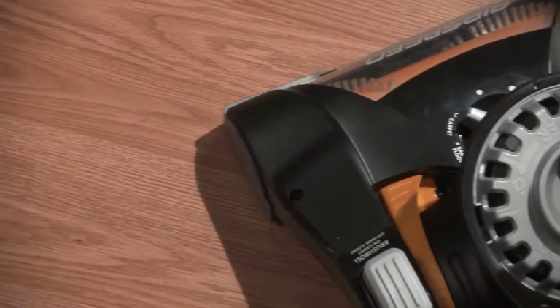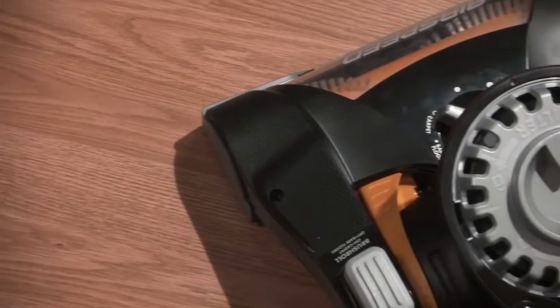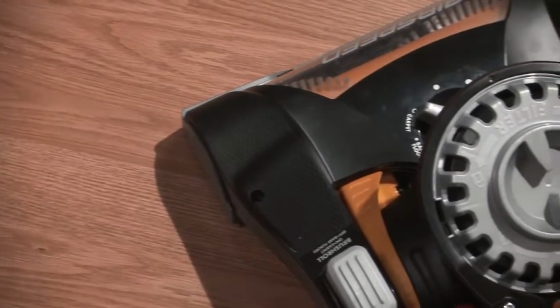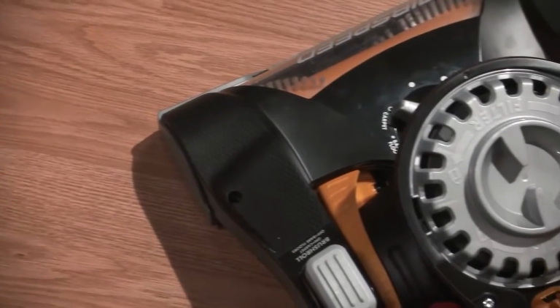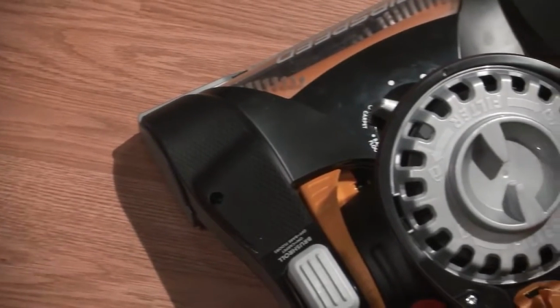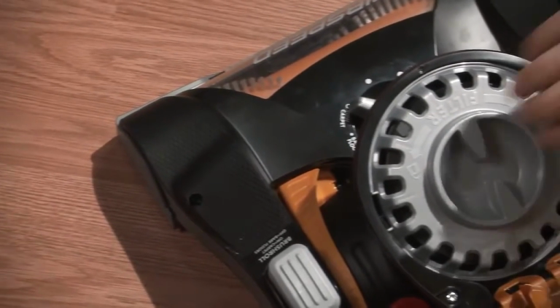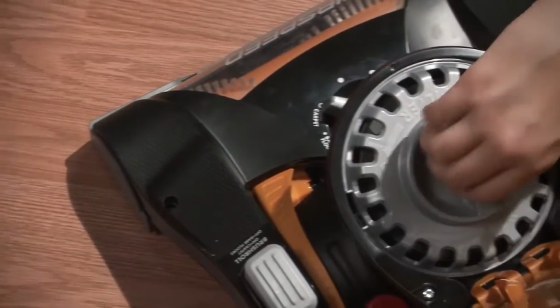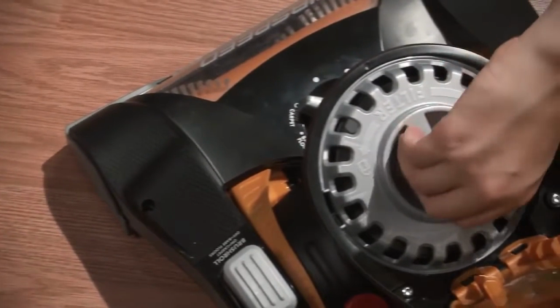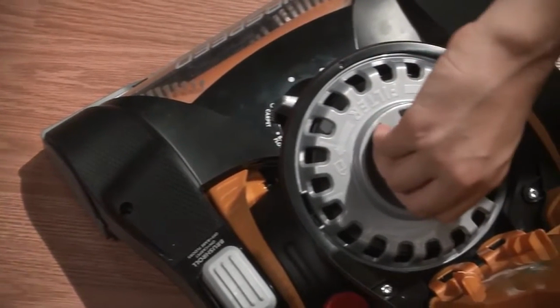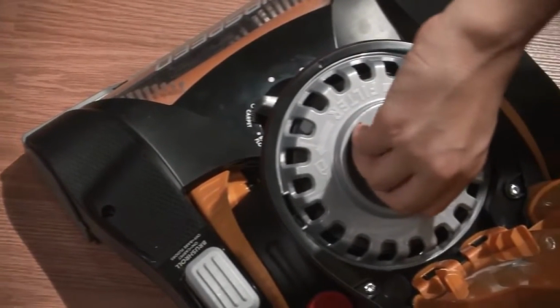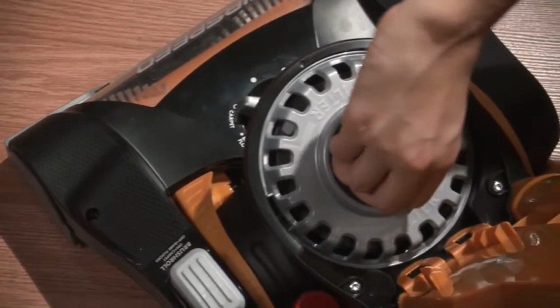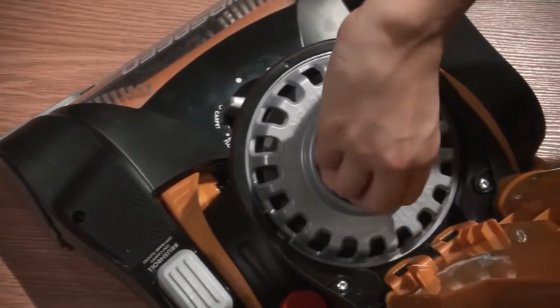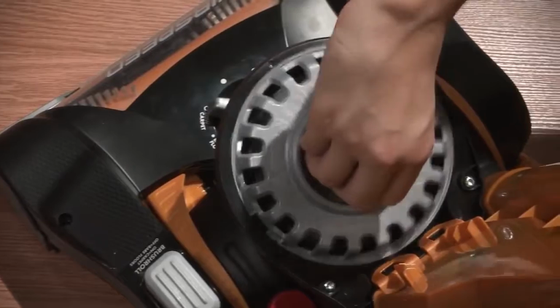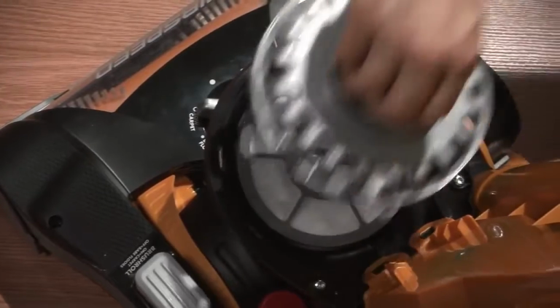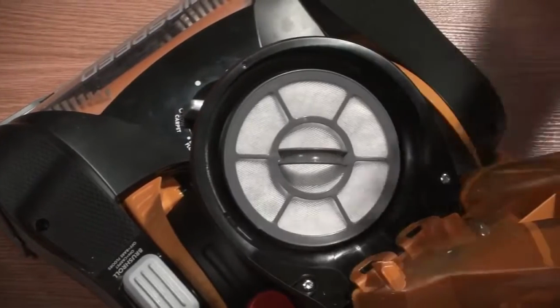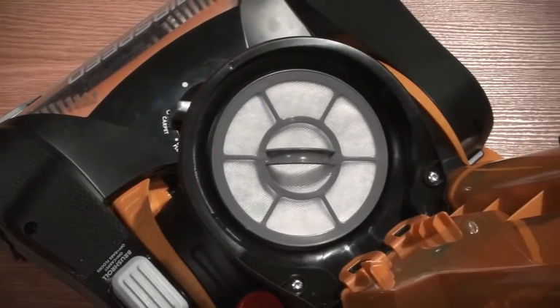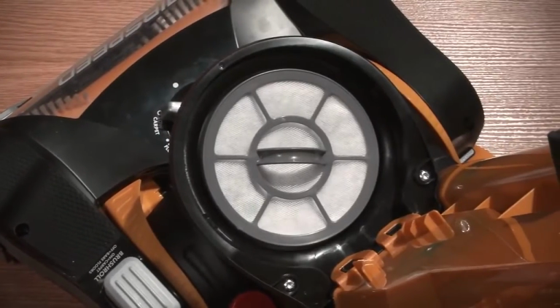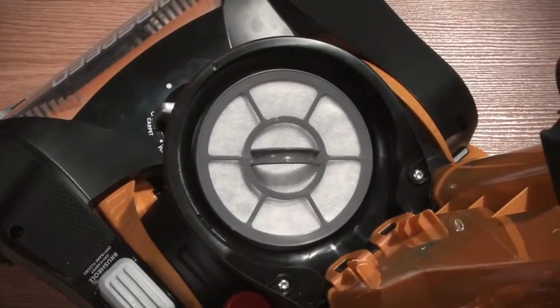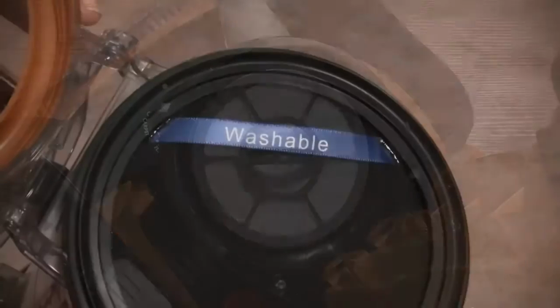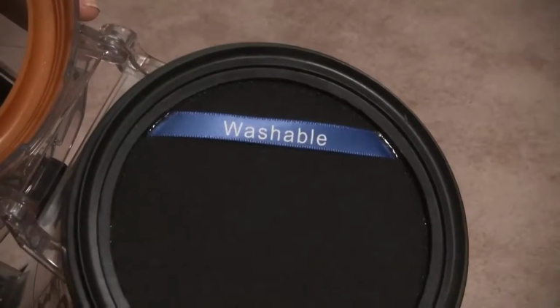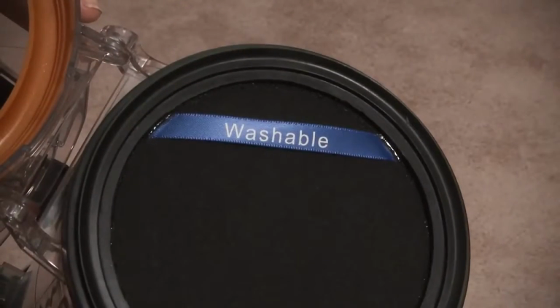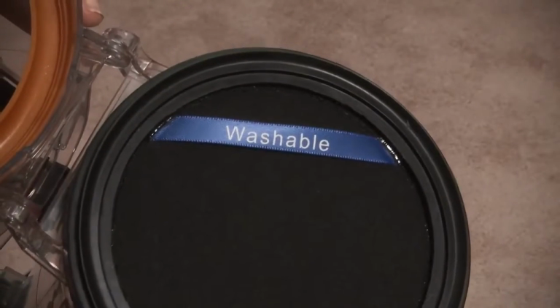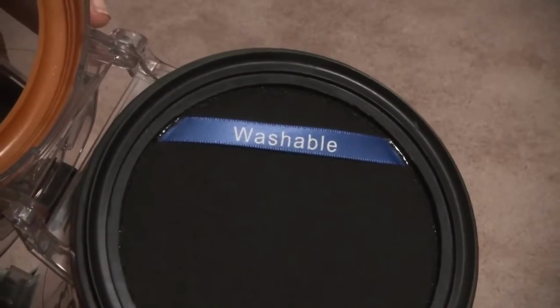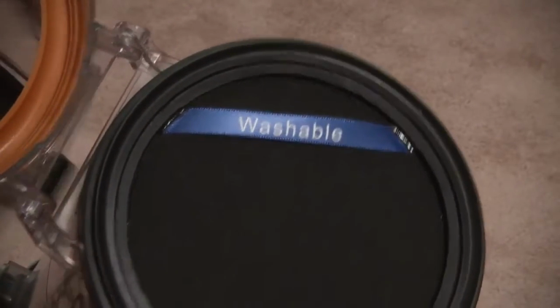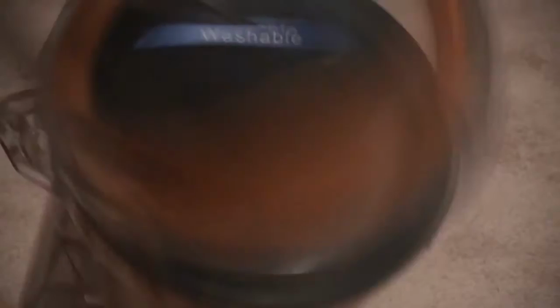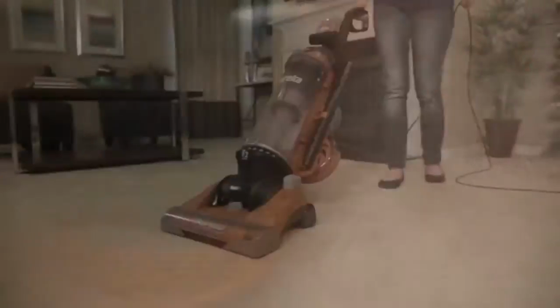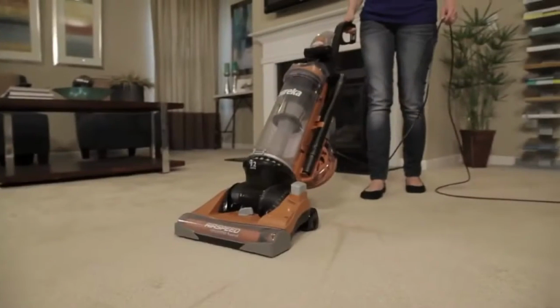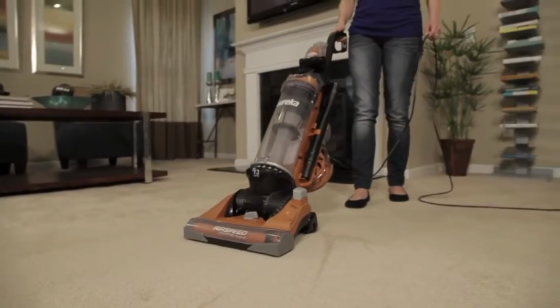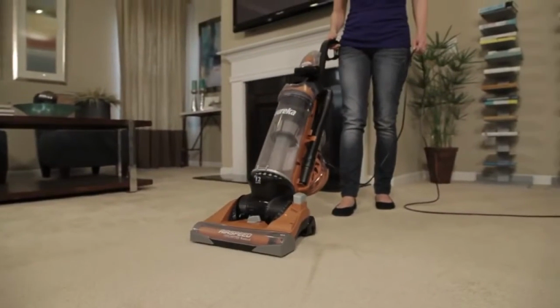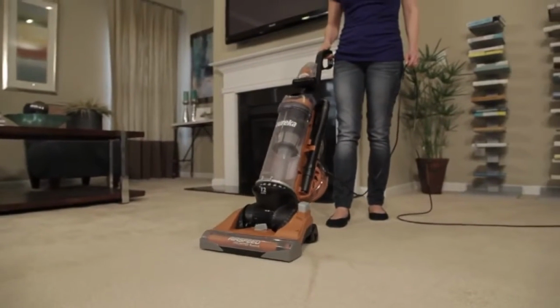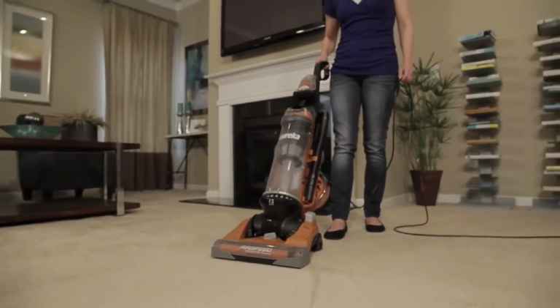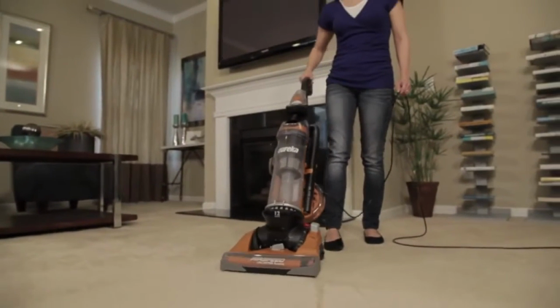The Eureka Airspeed Unlimited Rewind features a high-efficiency allergen filter to help remove dust and allergens, and a washable, reusable dust cup filter which requires less frequent replacement.